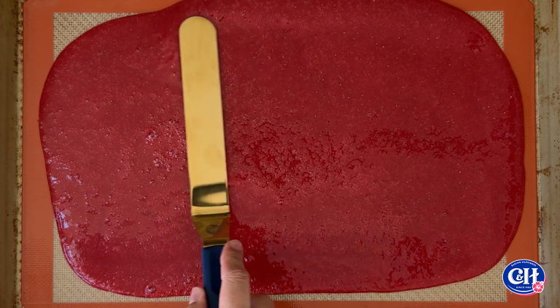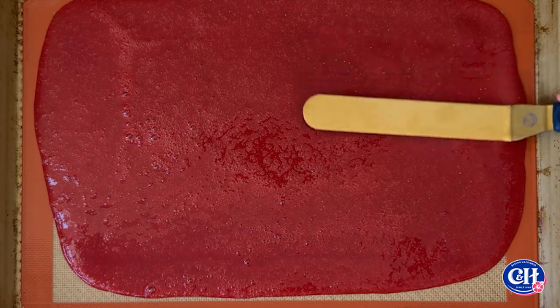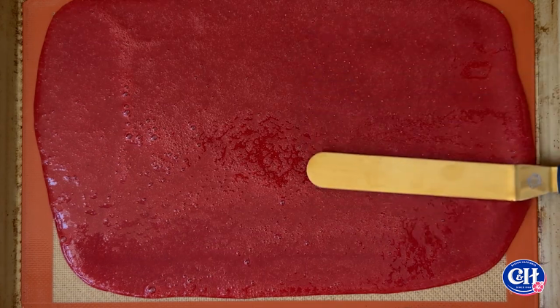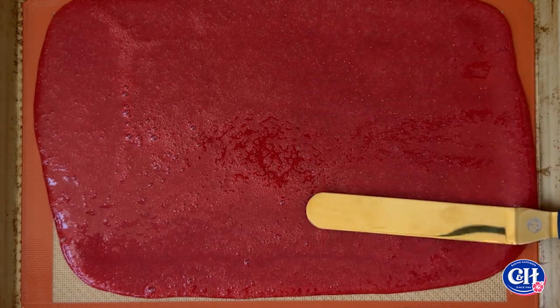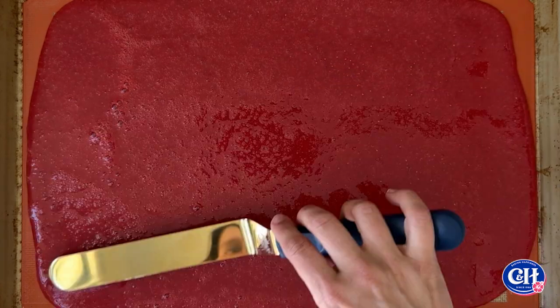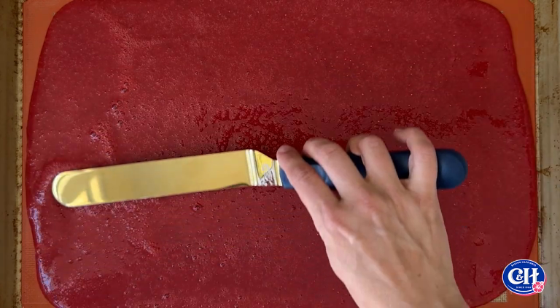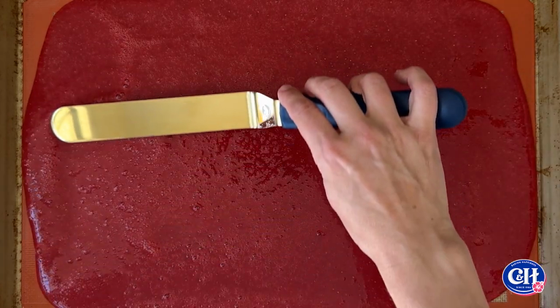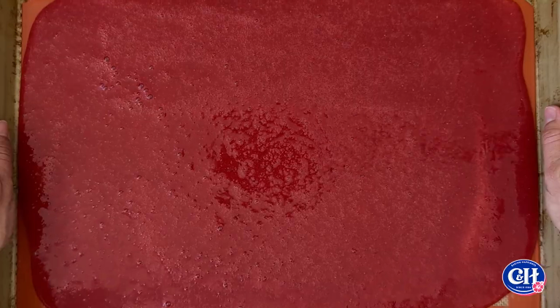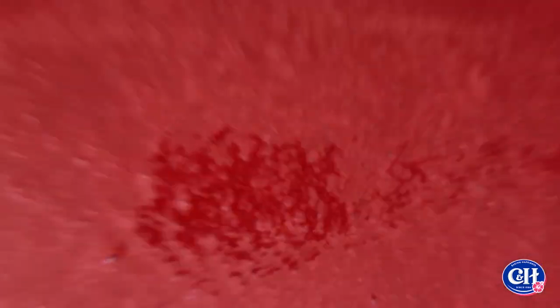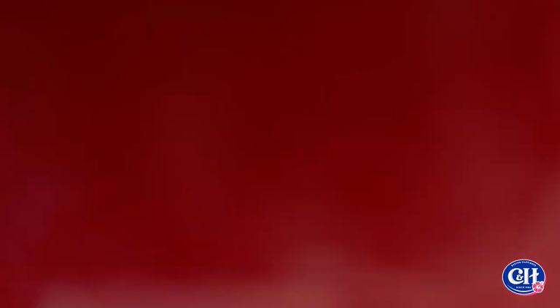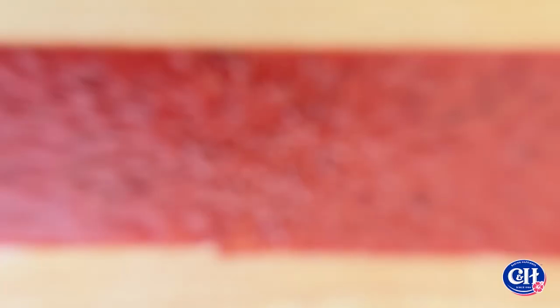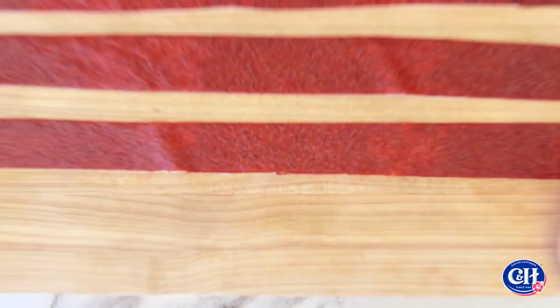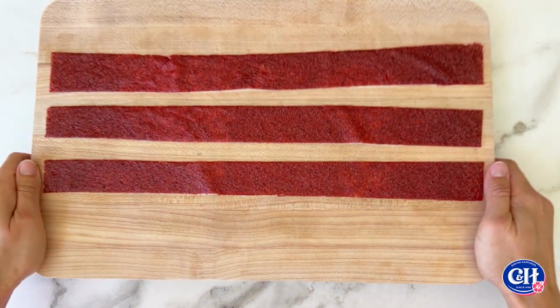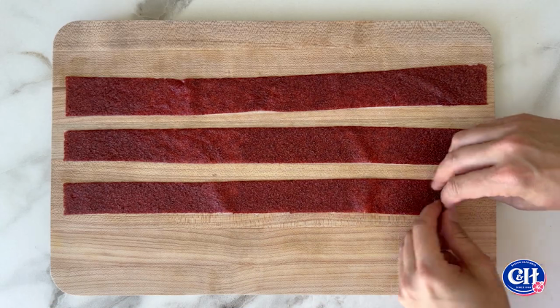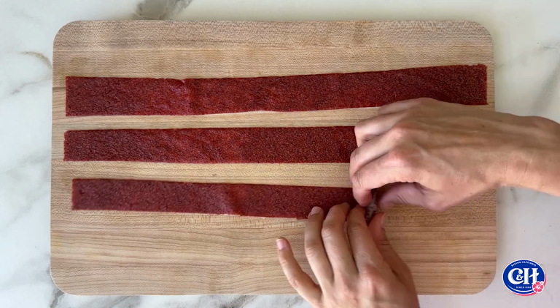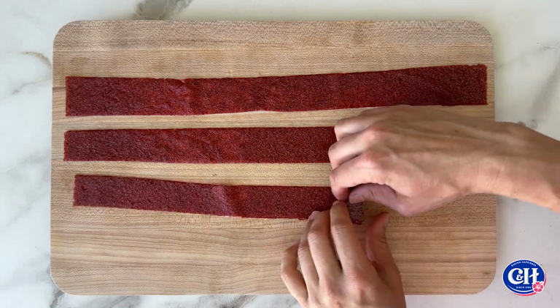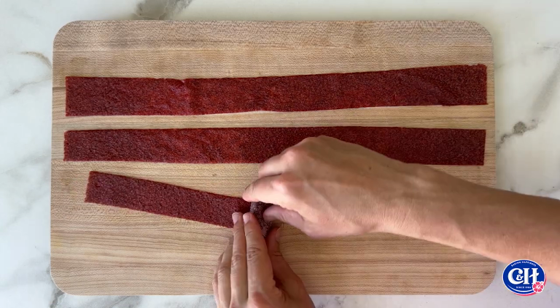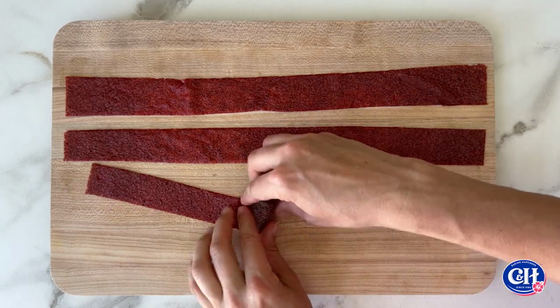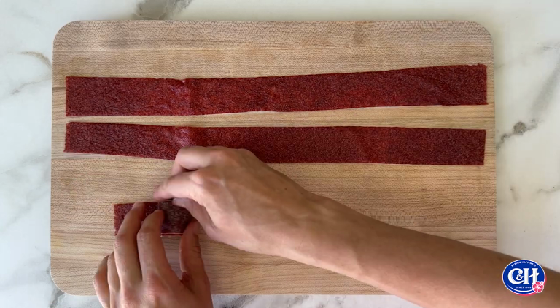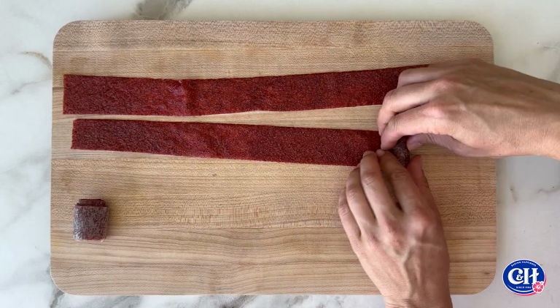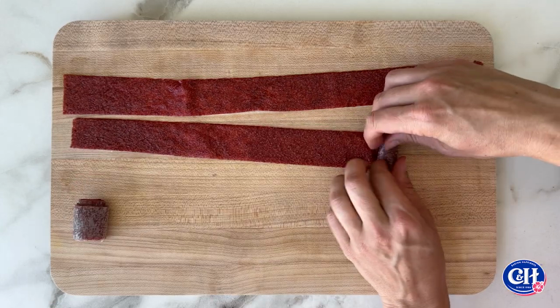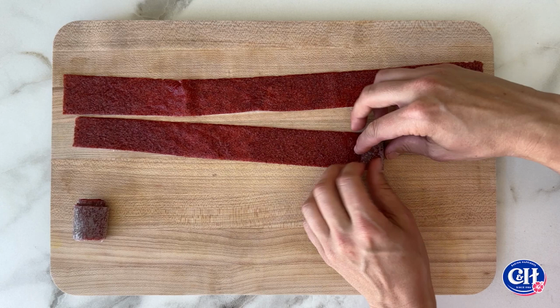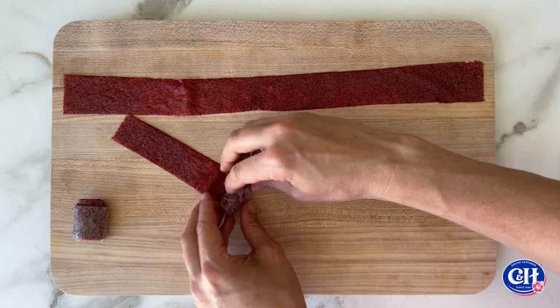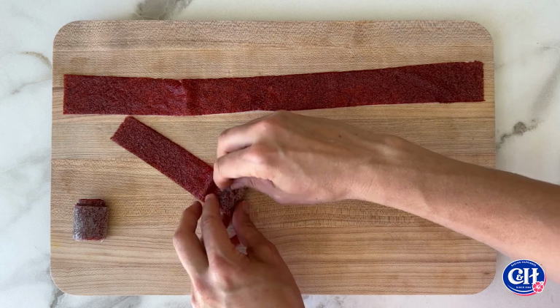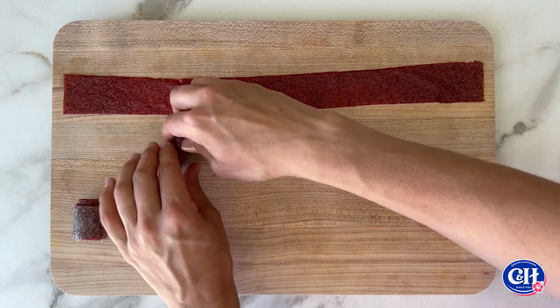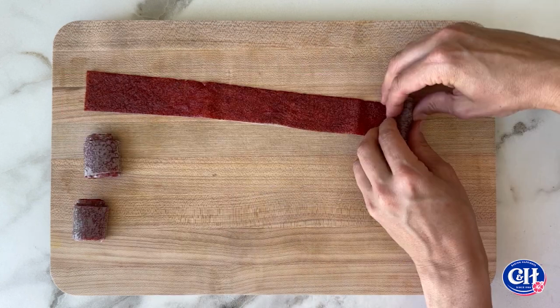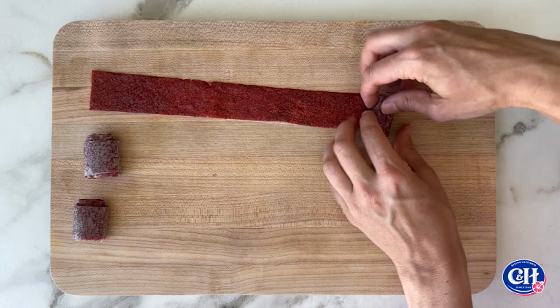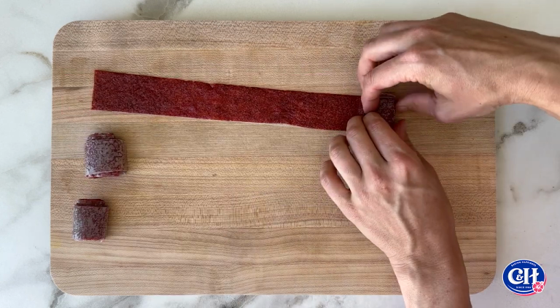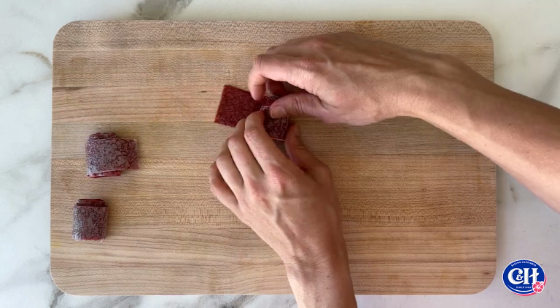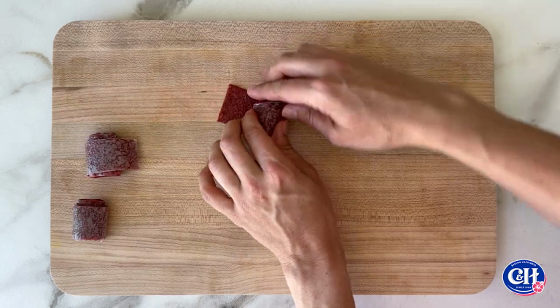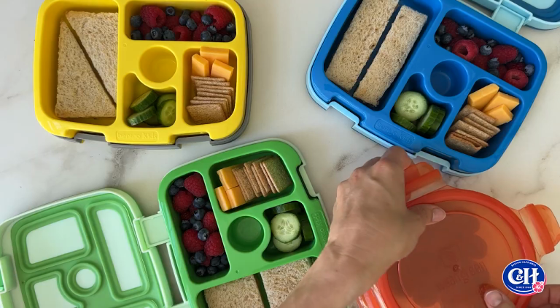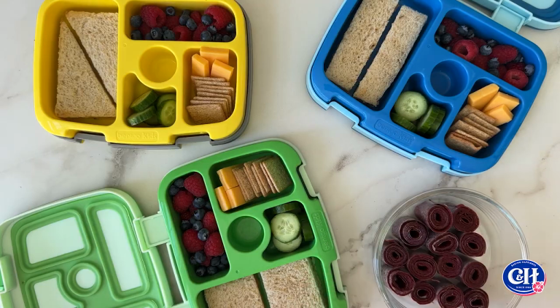This whole tray gets popped into a 170 degree Fahrenheit oven for about three hours, or until the mixture's dehydrated but still a touch sticky. Once it's completely dry, pop a piece of wax paper on top, then slice the sheet into long strips and roll up the snacks.